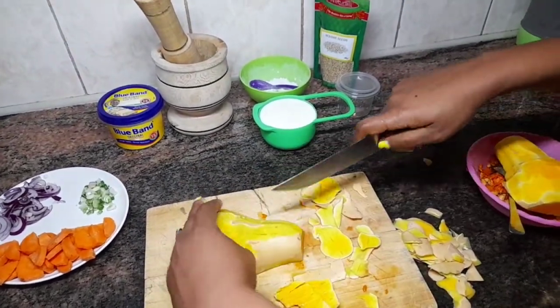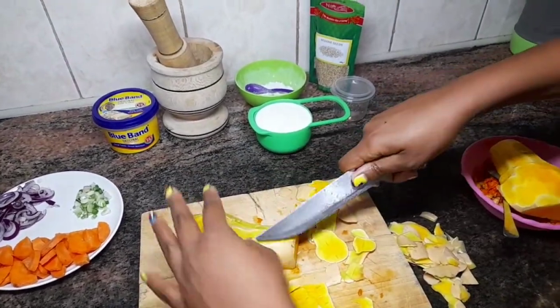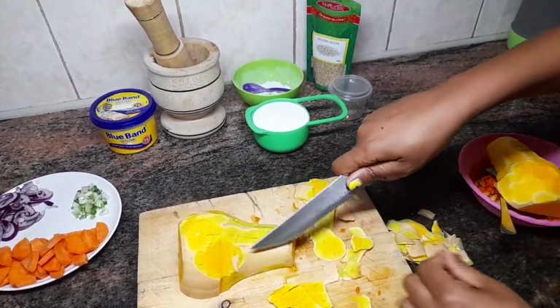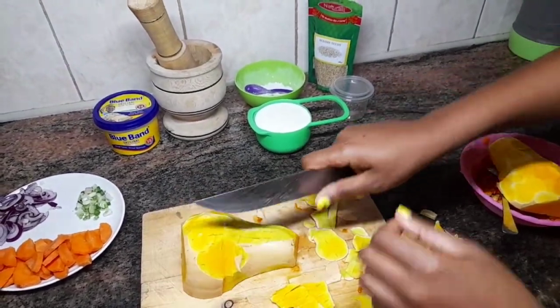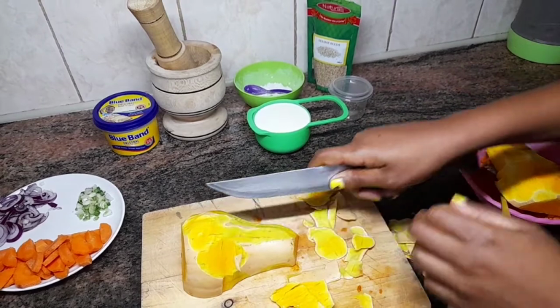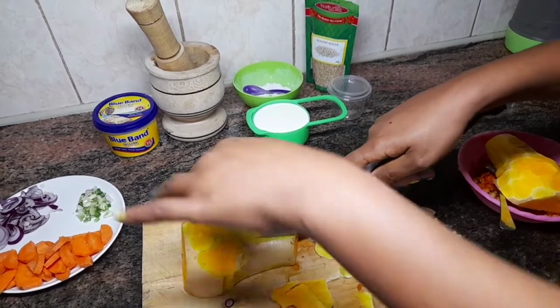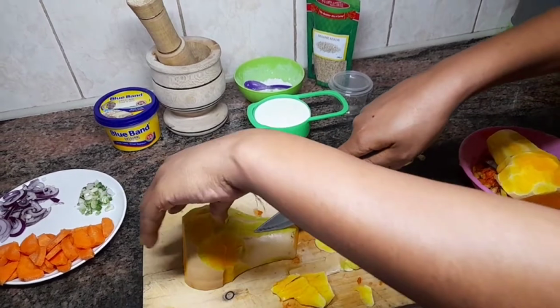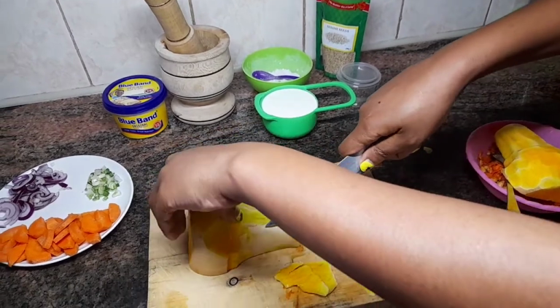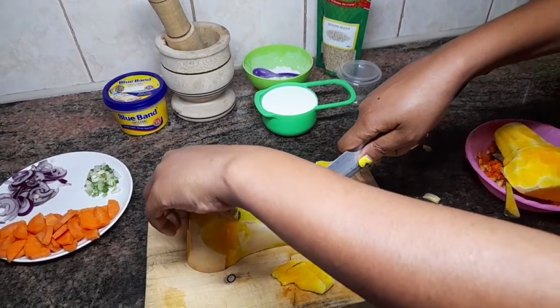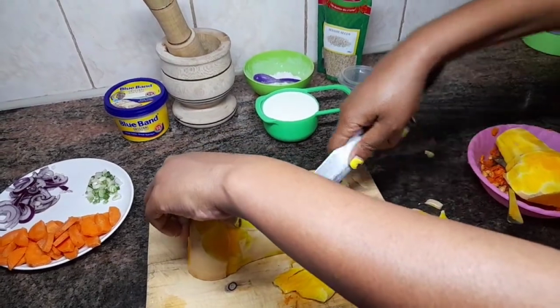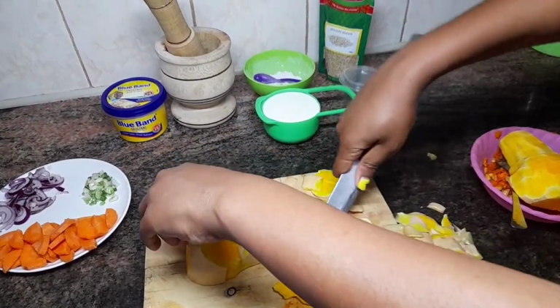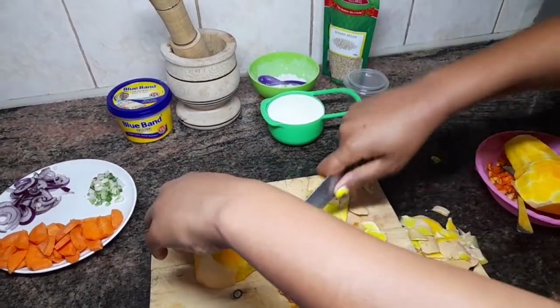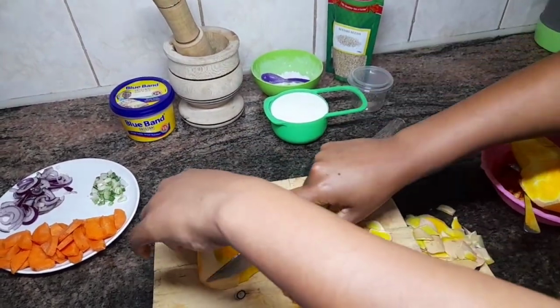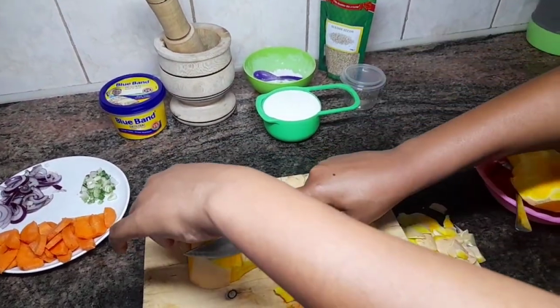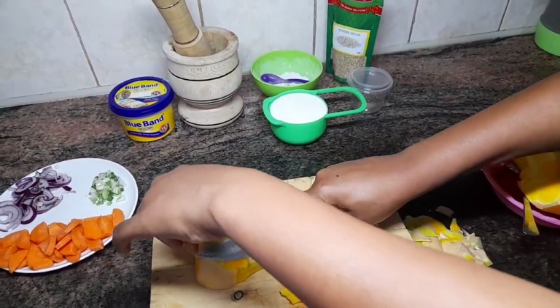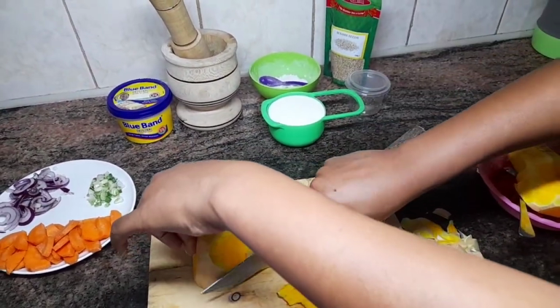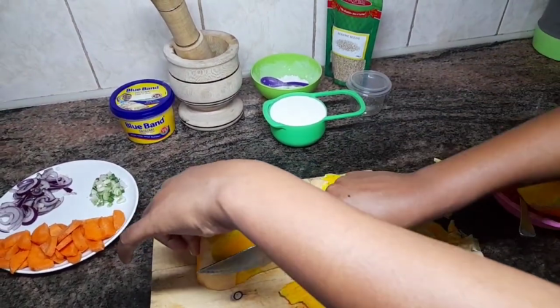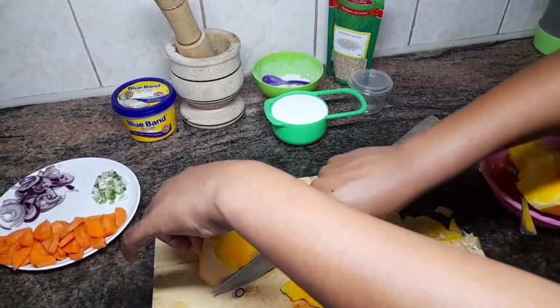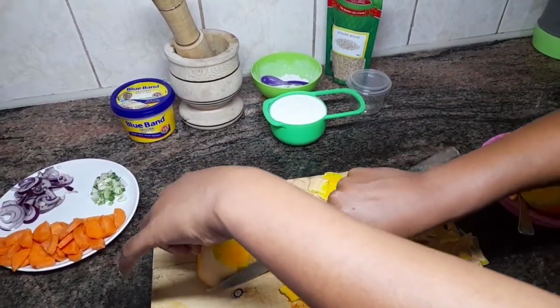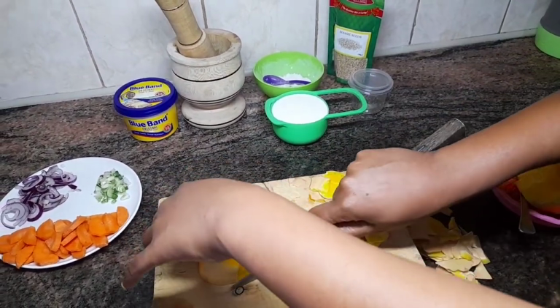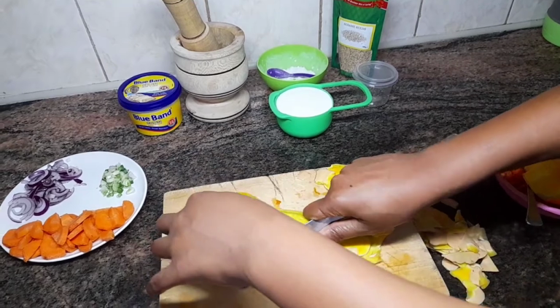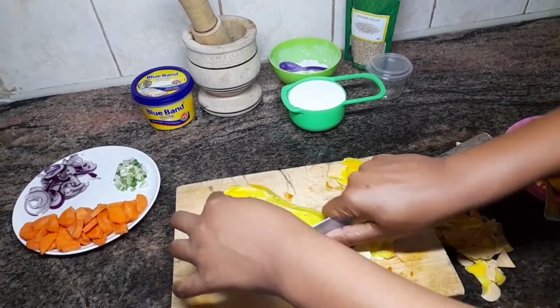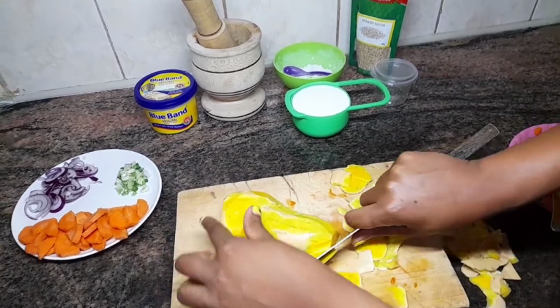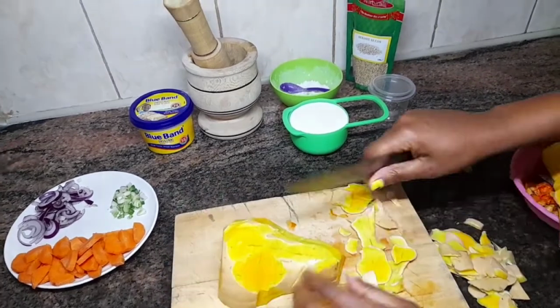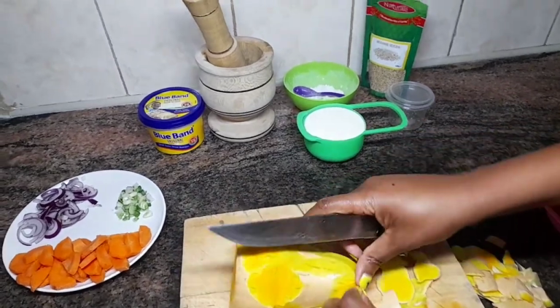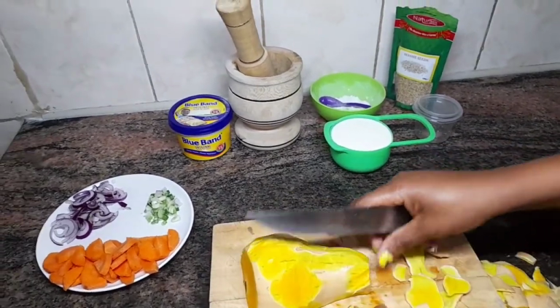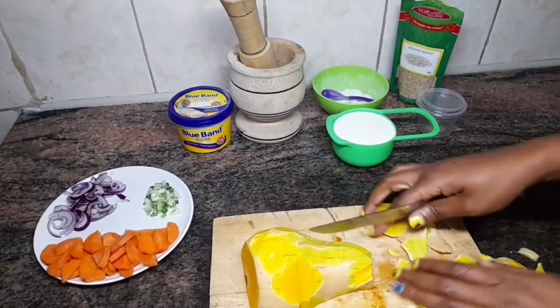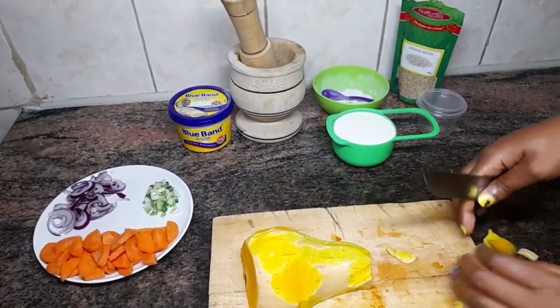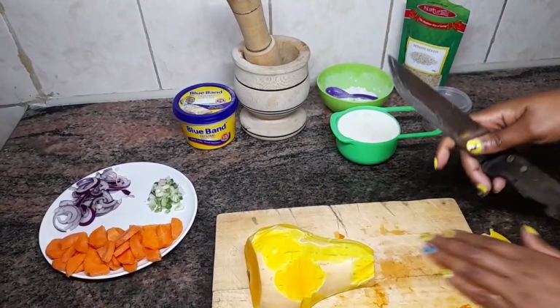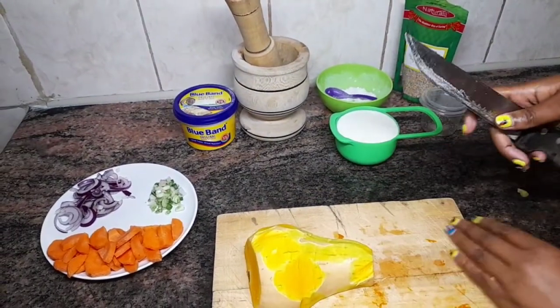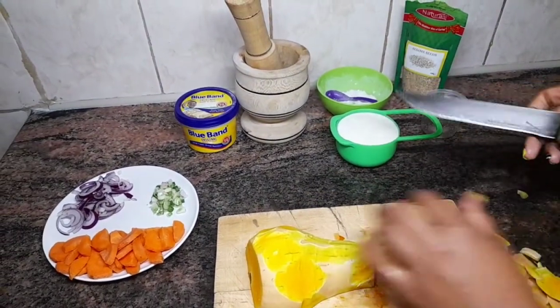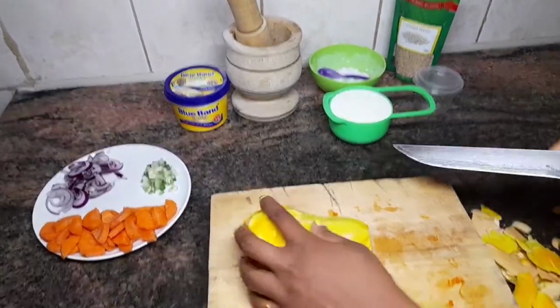Now we want to slice it into small cubes — not very small, just slice it into cubes — and we're good to go.